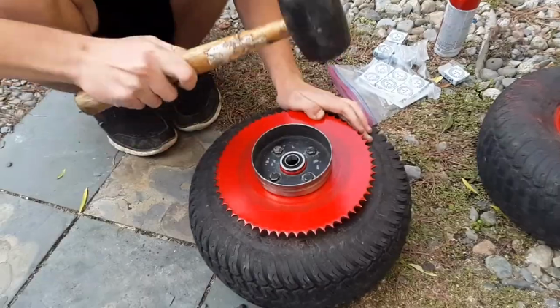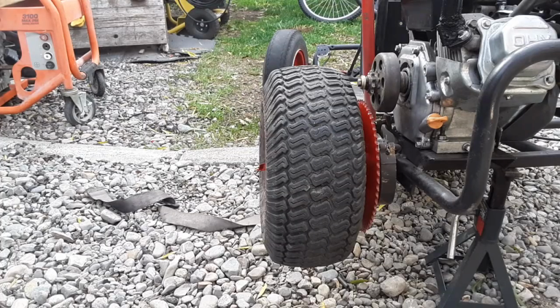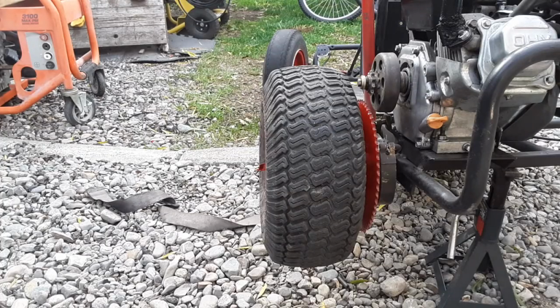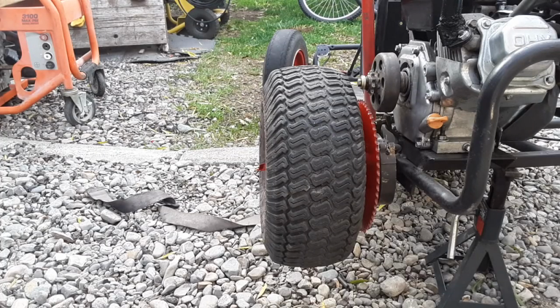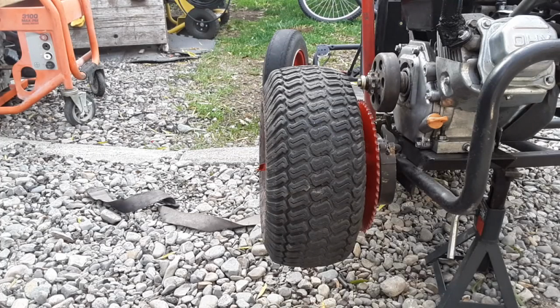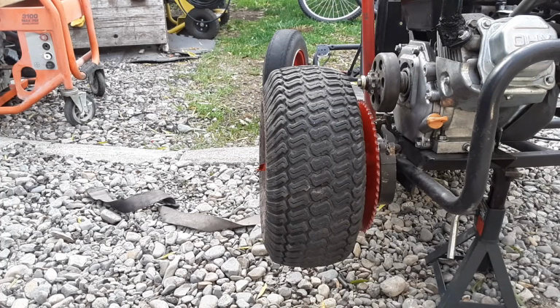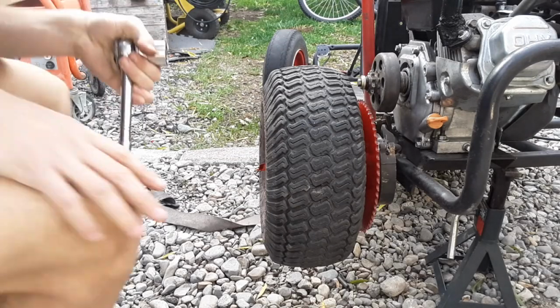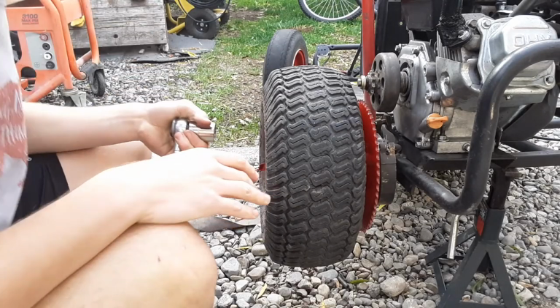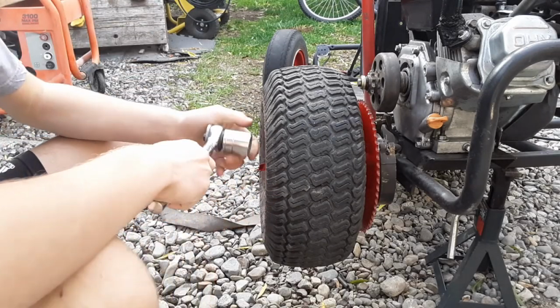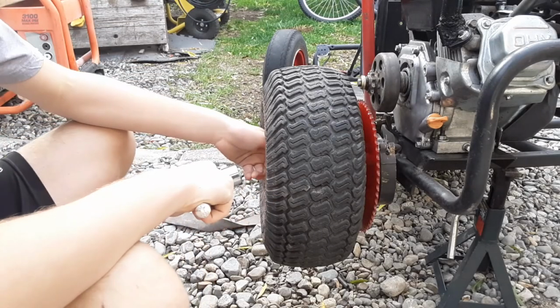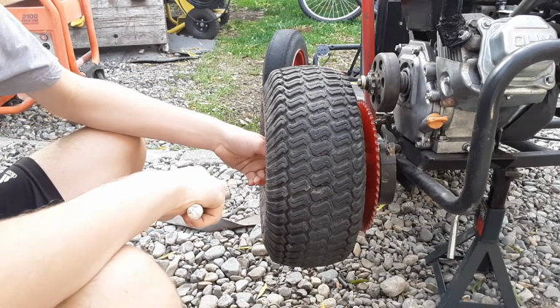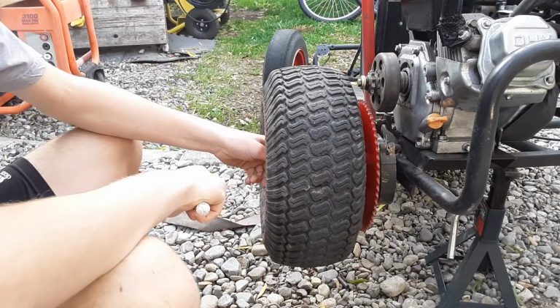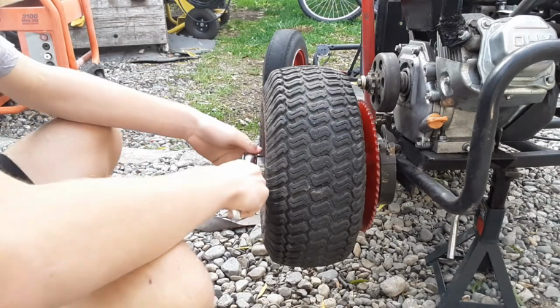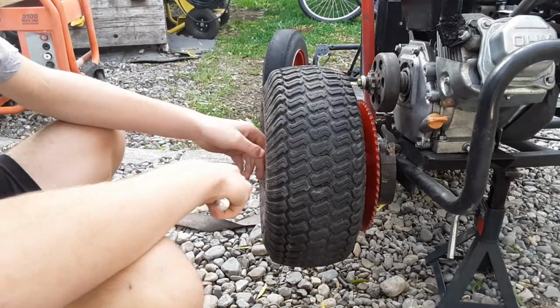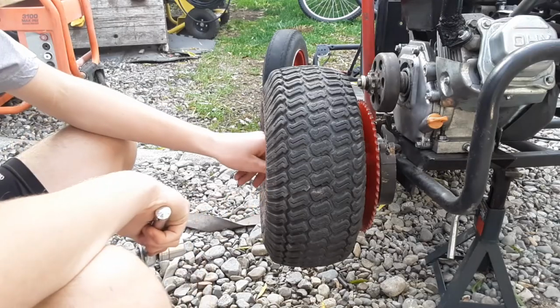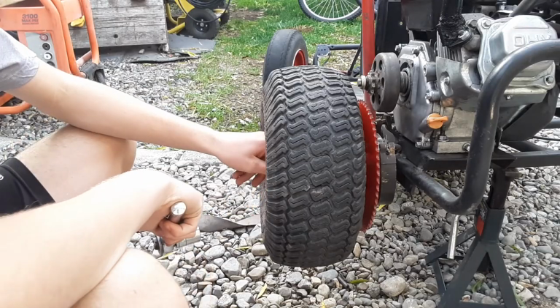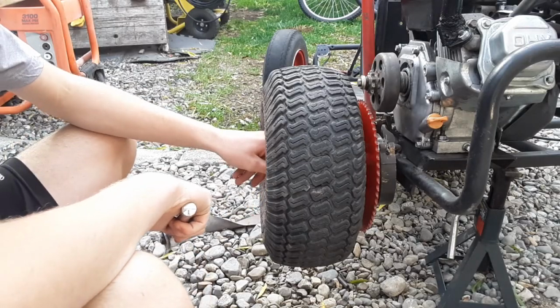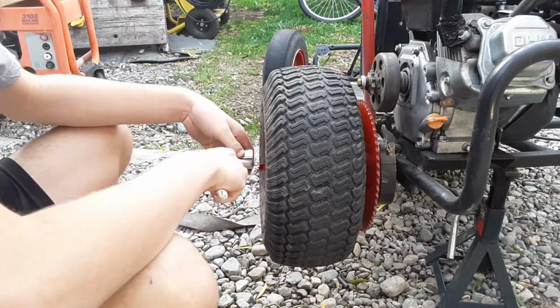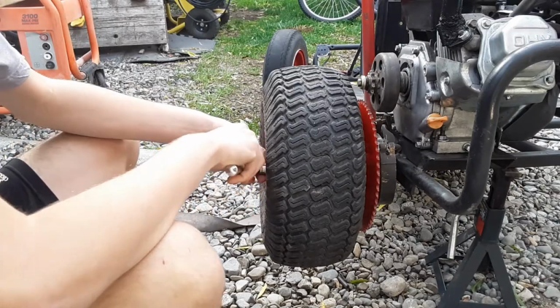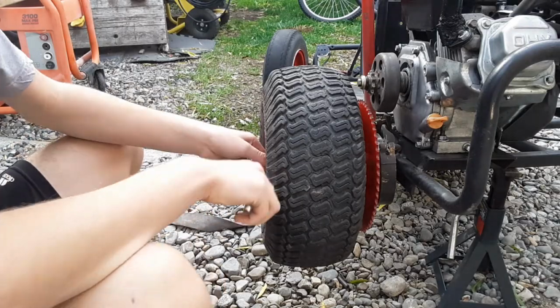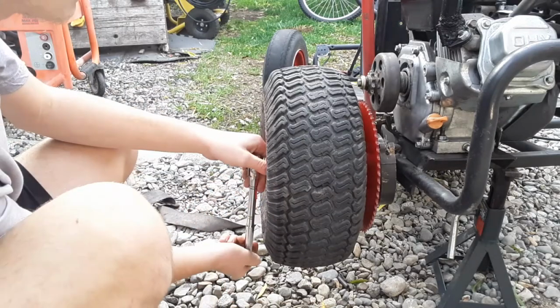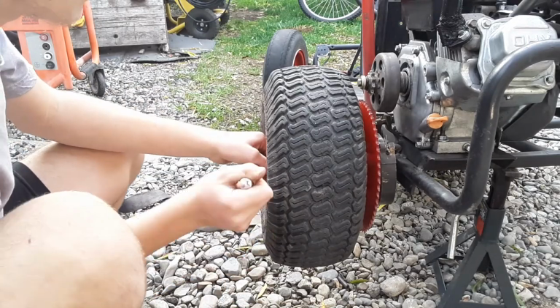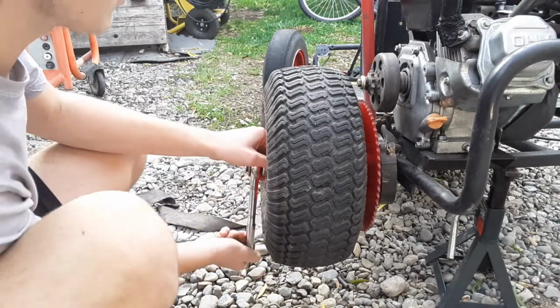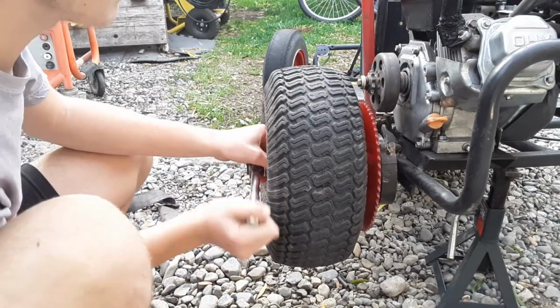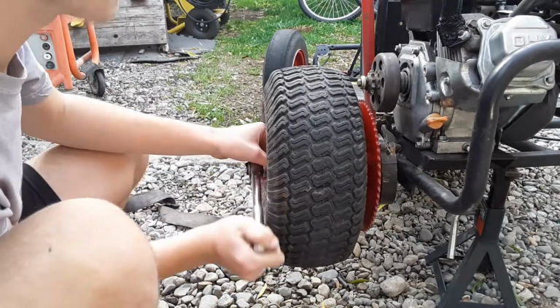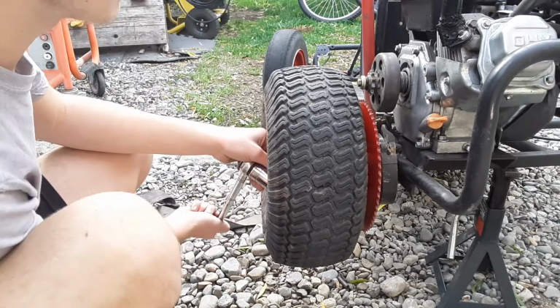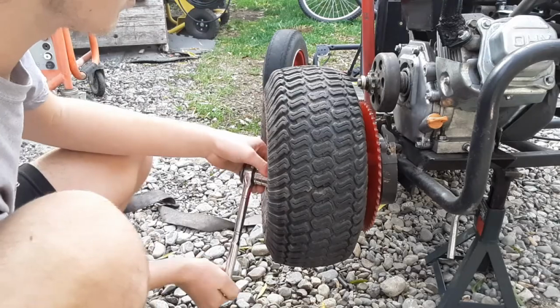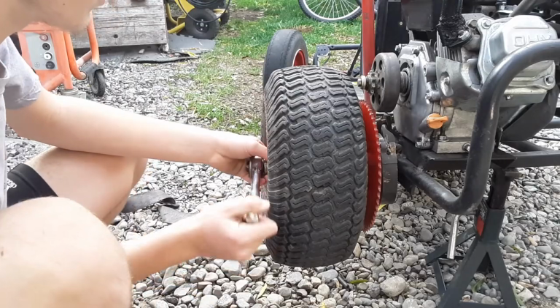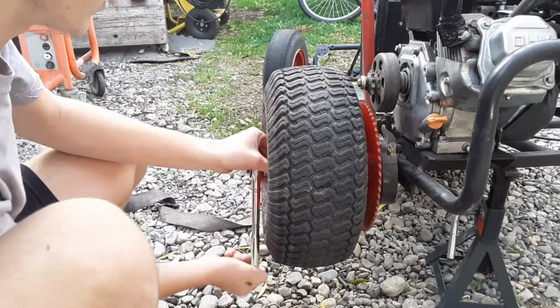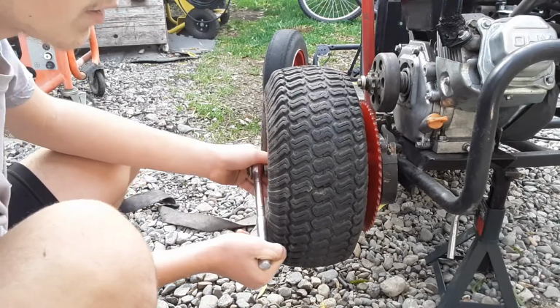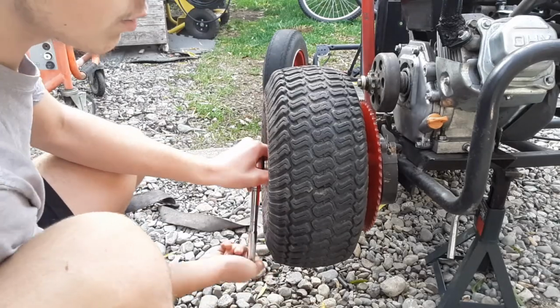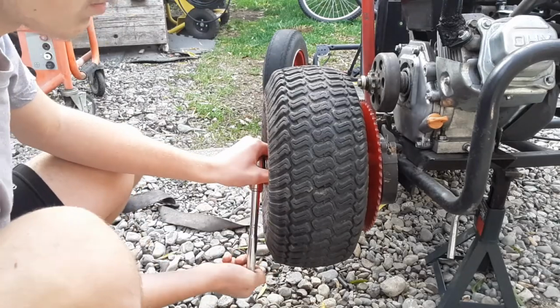Now, in some cases like this one, my wheel didn't slide all the way on, so you put the nut on the end of the spindle and you start tightening it down, and it should pull your wheel on, as it is doing with me.